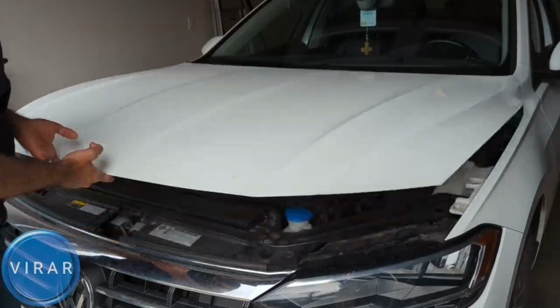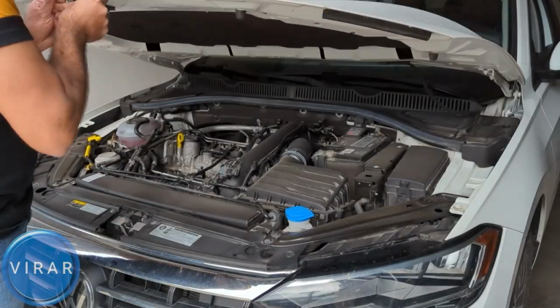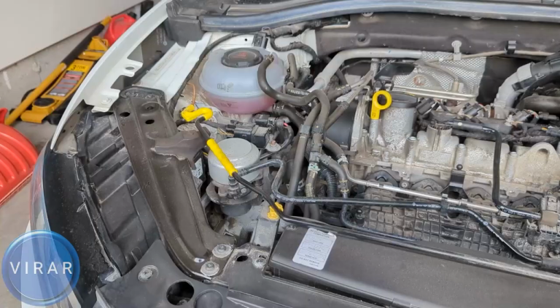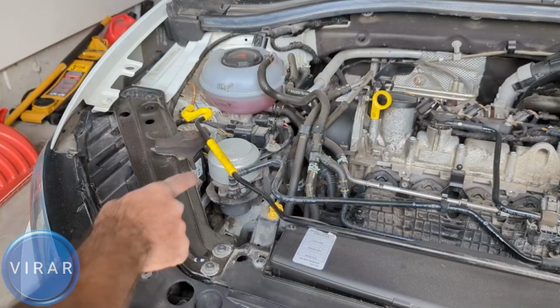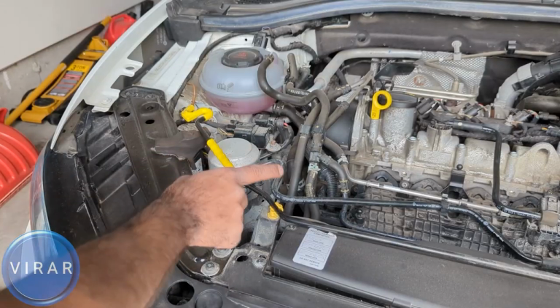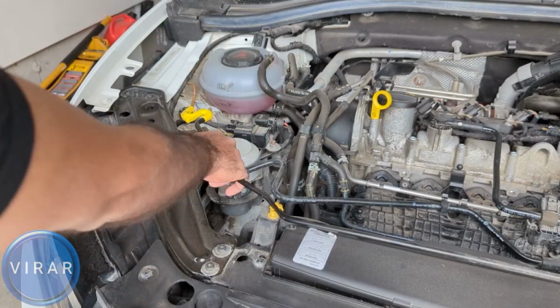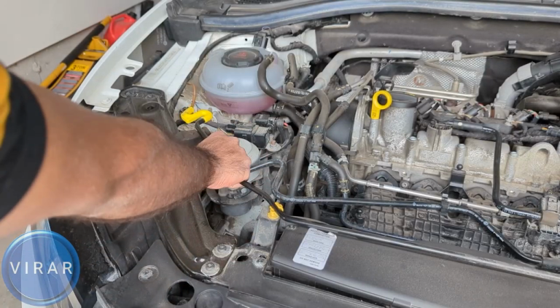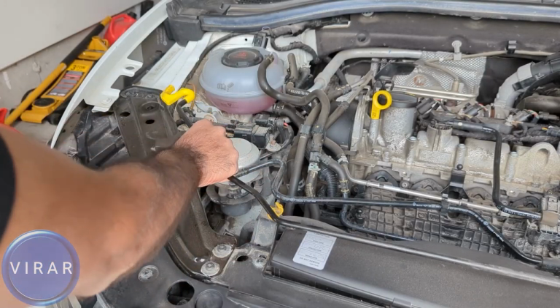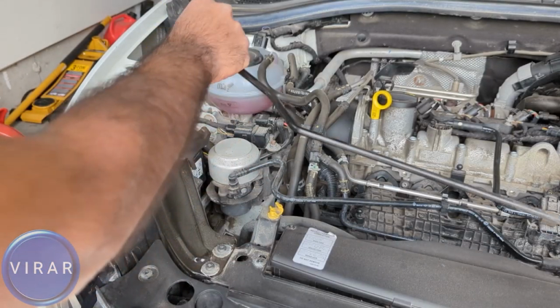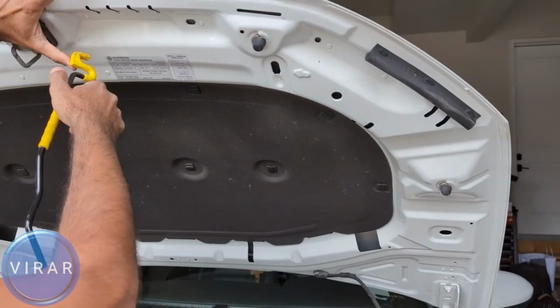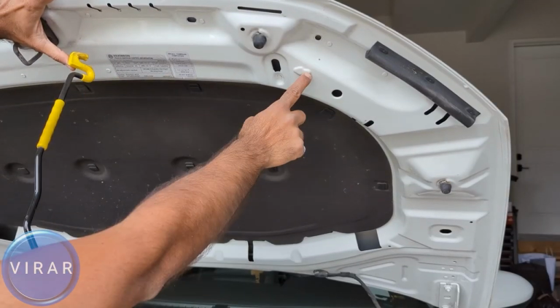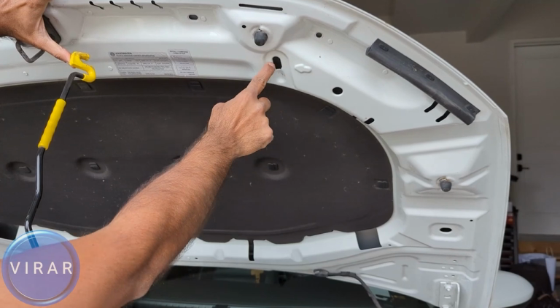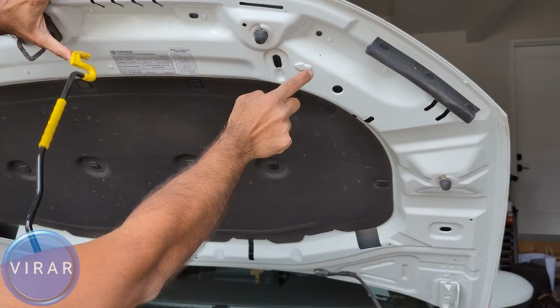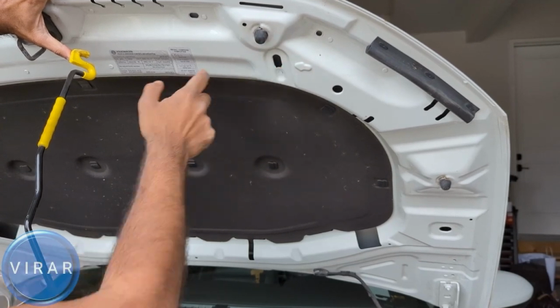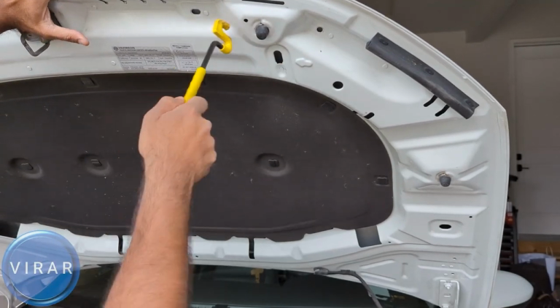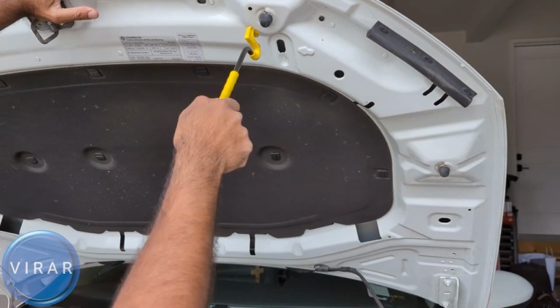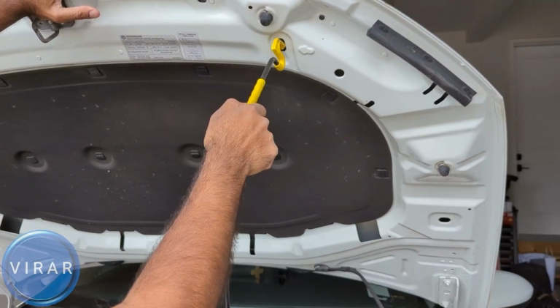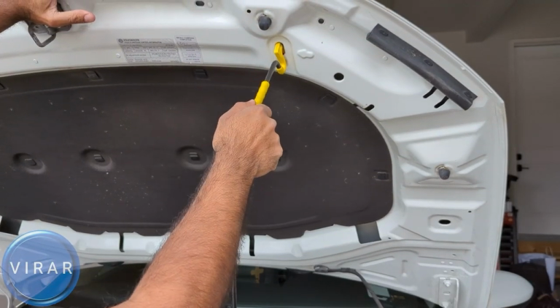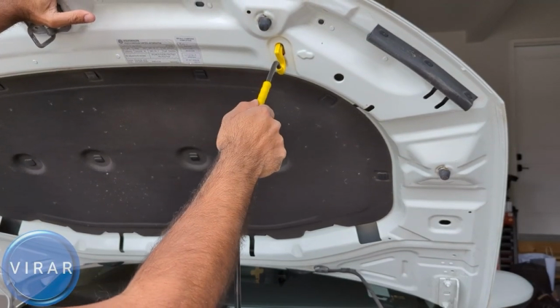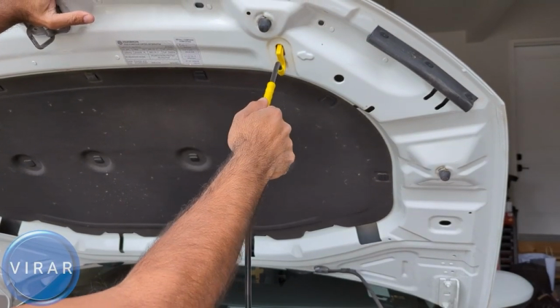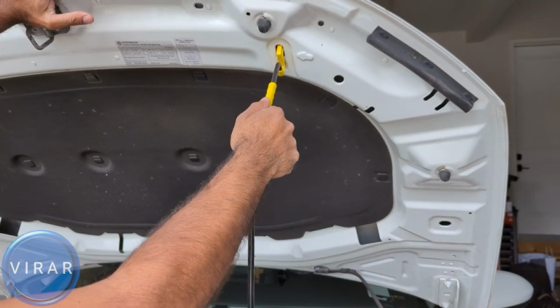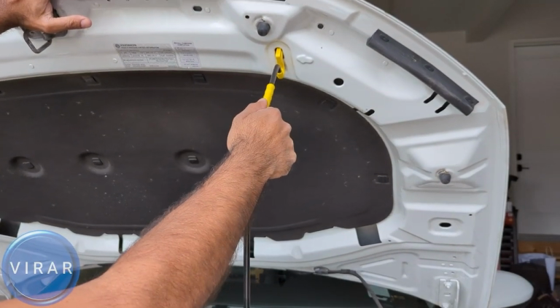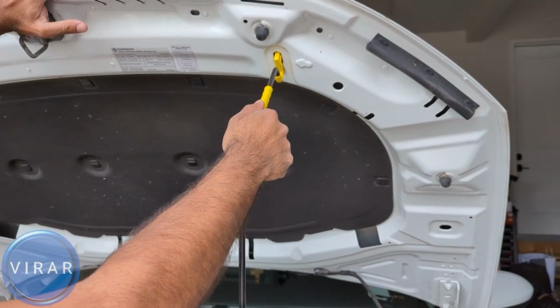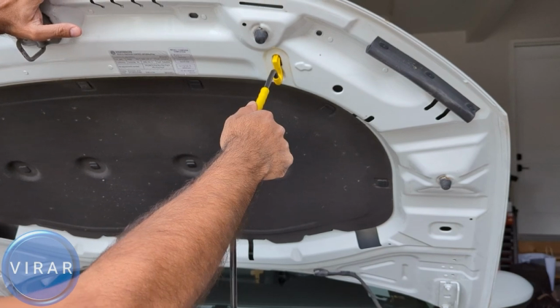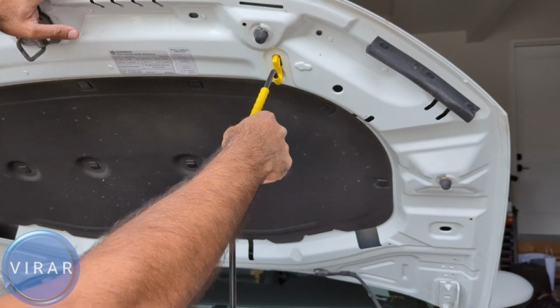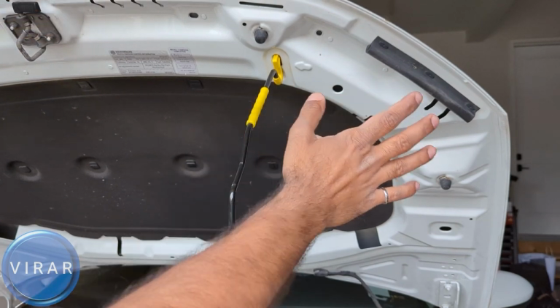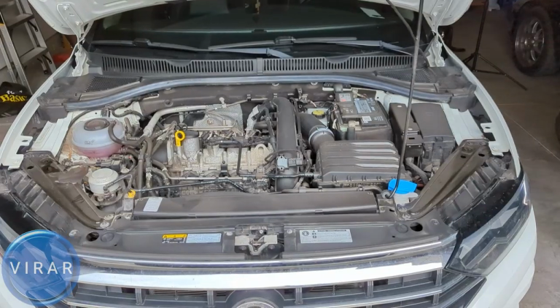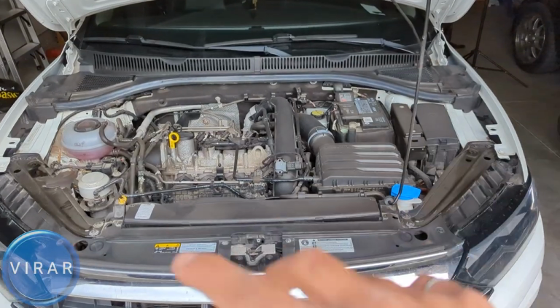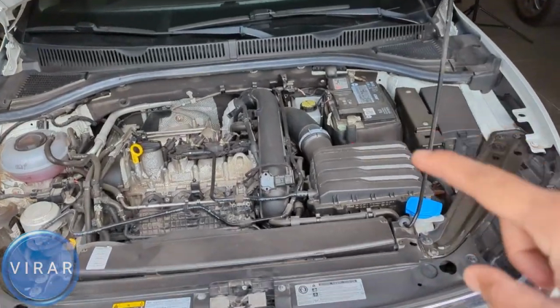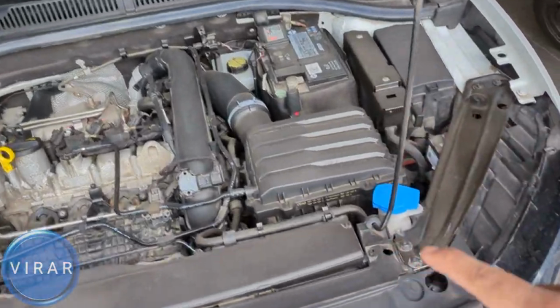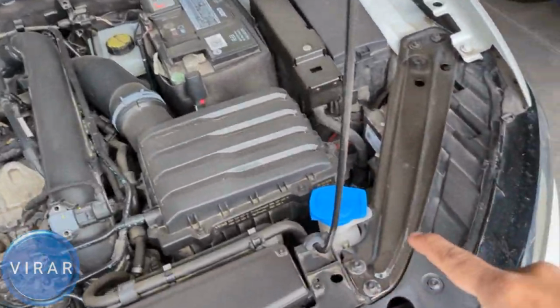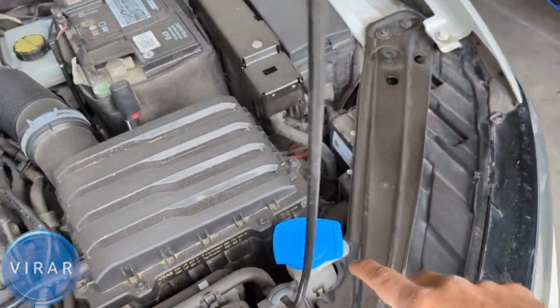The hood opens up. You need a prop rod to secure it in place — get the prop rod out and put it in the slot with the arrow marking it. Once it's in there, let go and now it's secure in place.